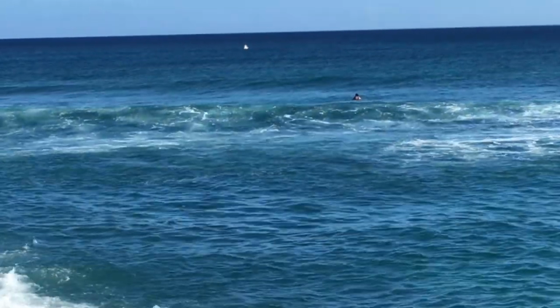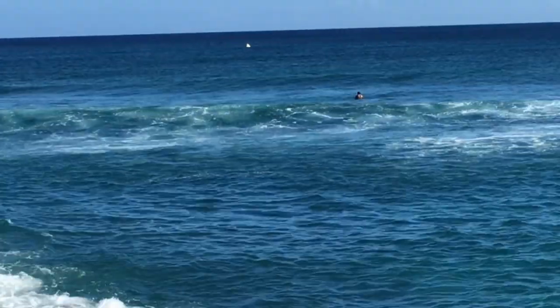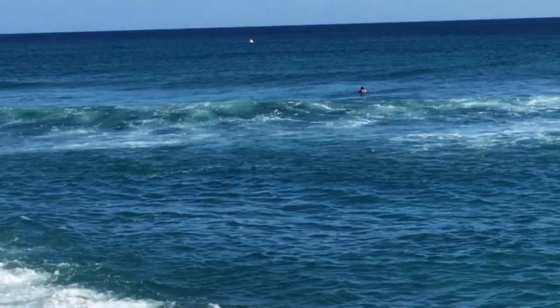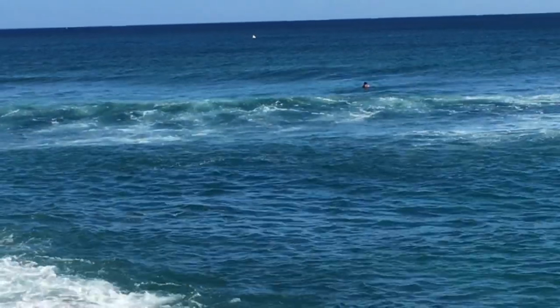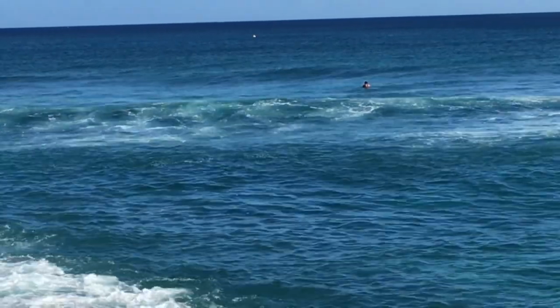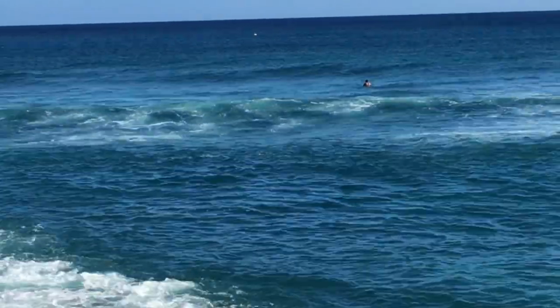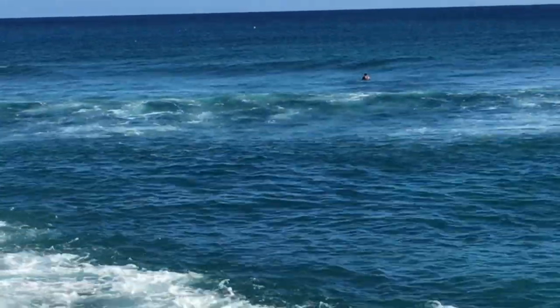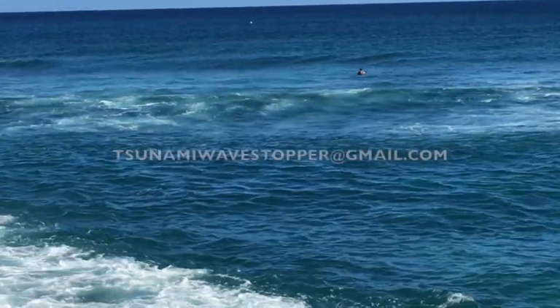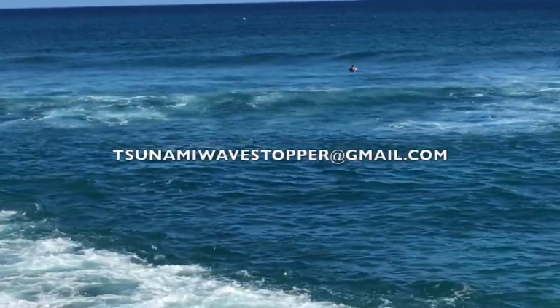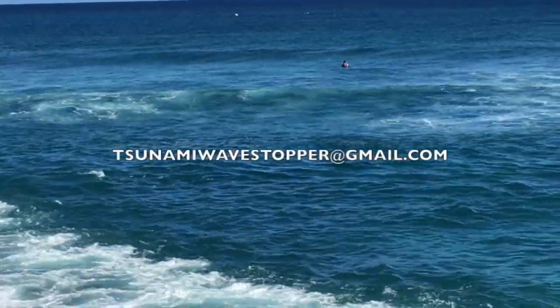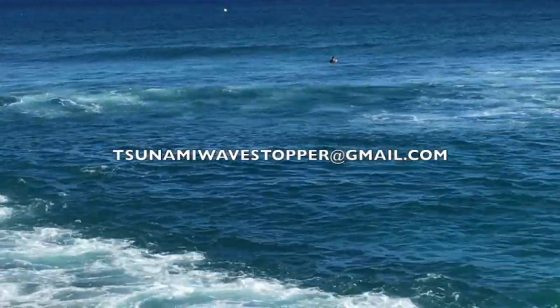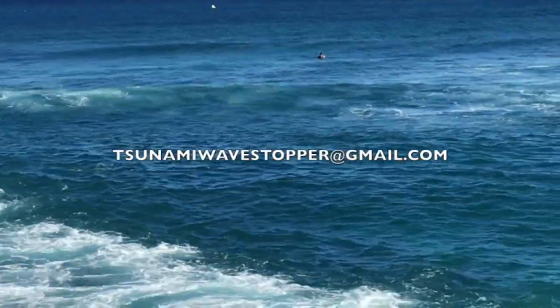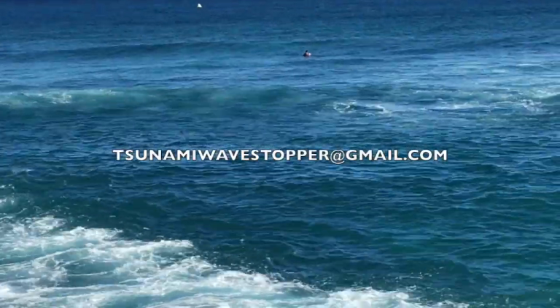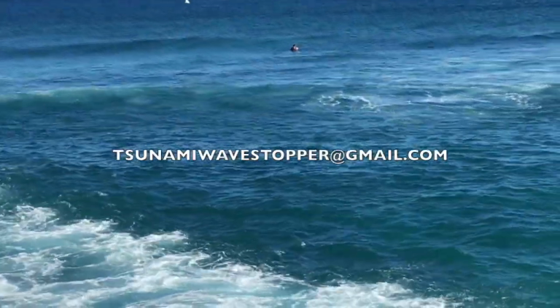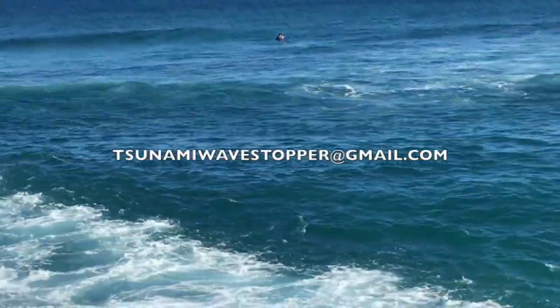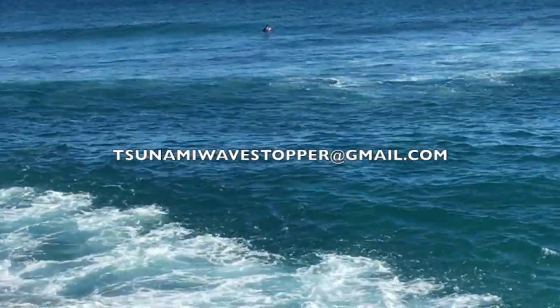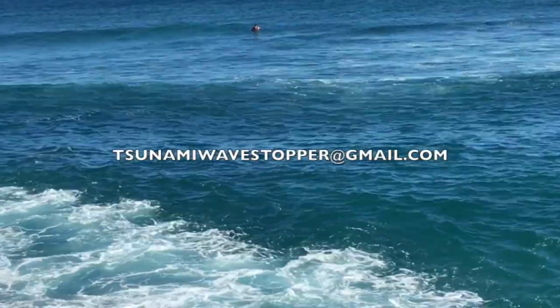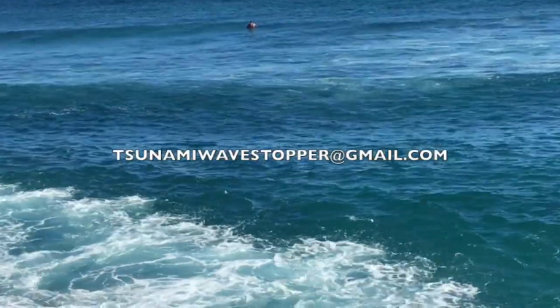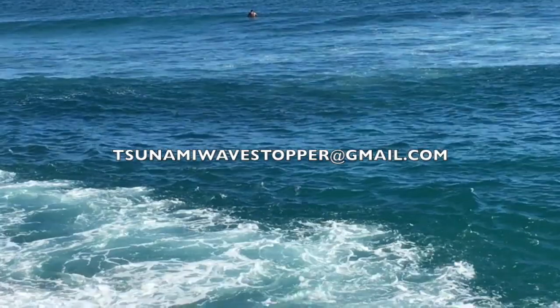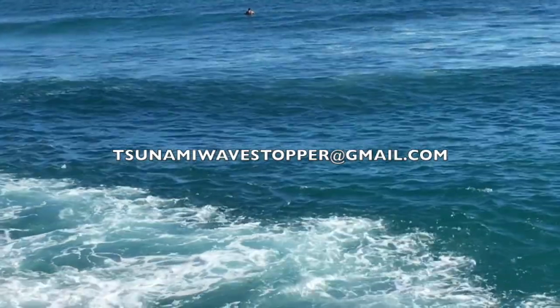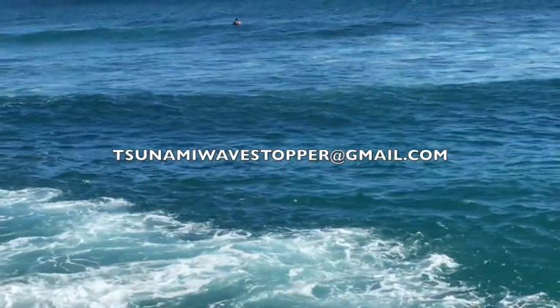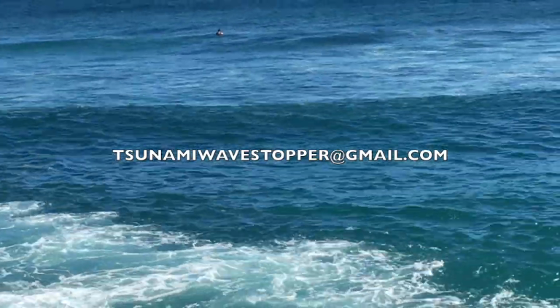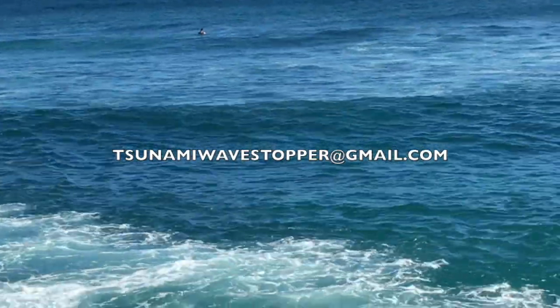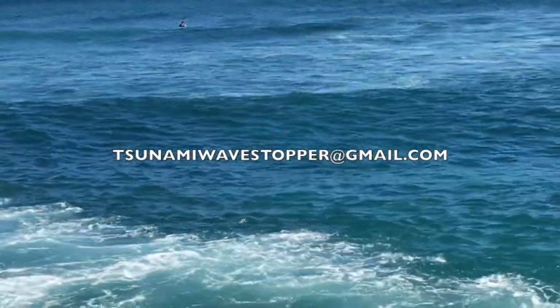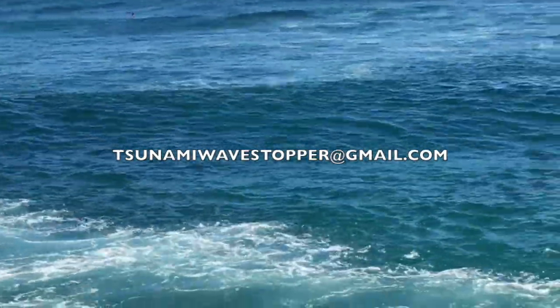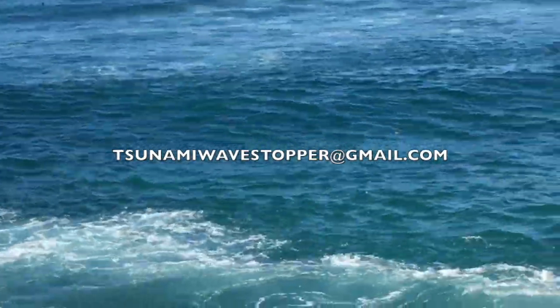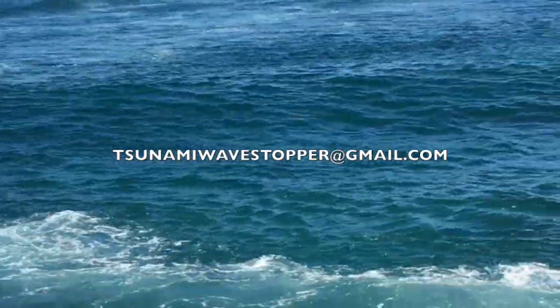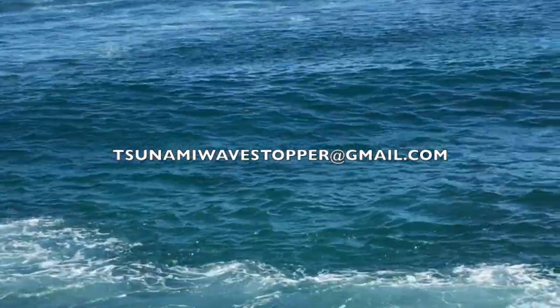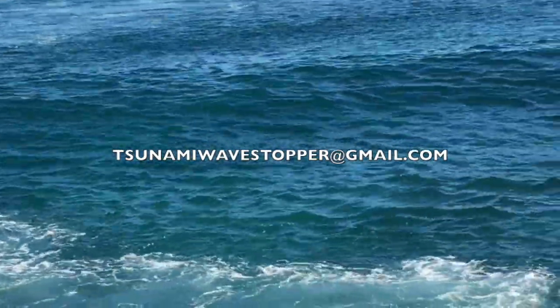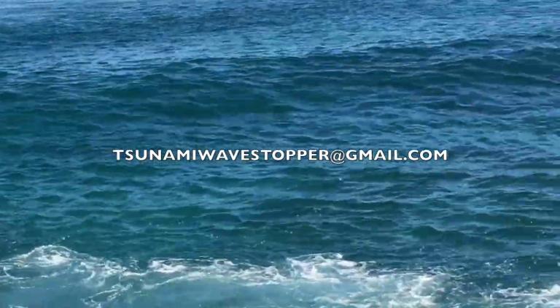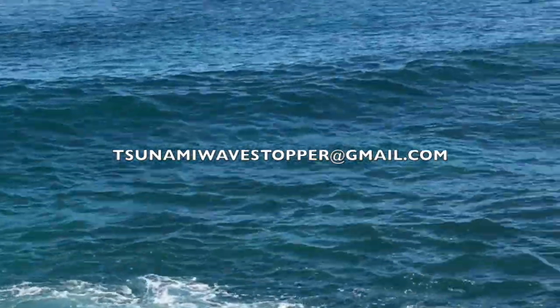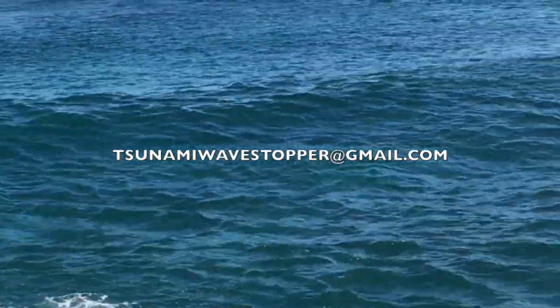Perhaps this idea will take hold and we can make things that happened in Biloxi, Mississippi a thing of the past. Have a great day. Stop those waves.